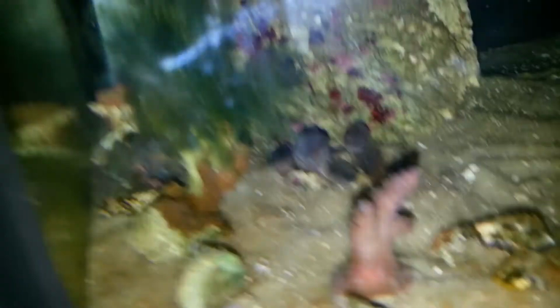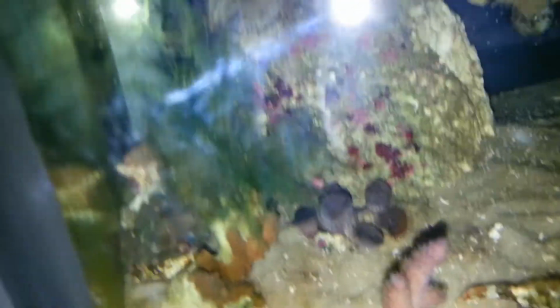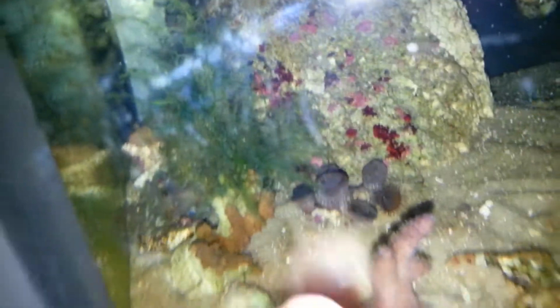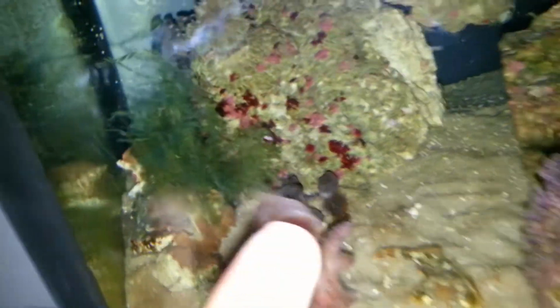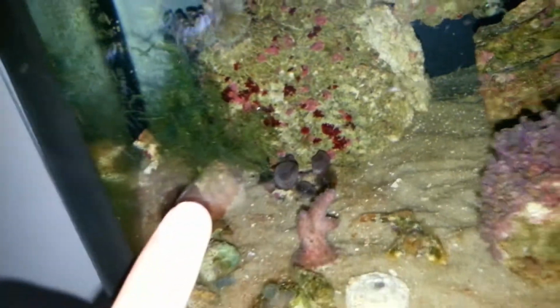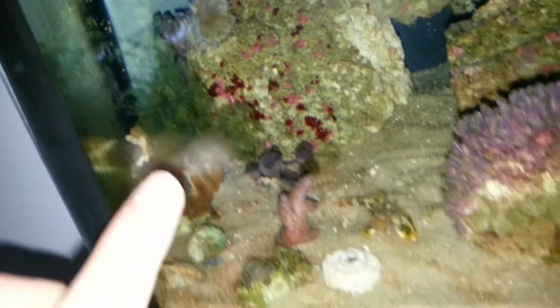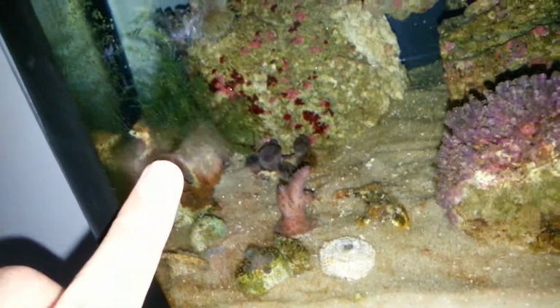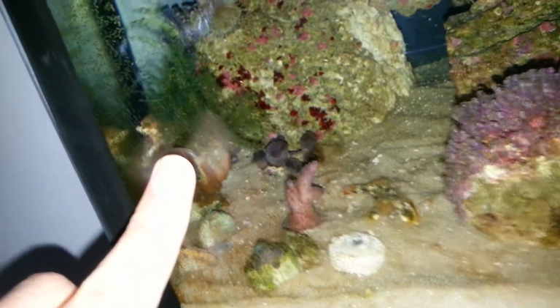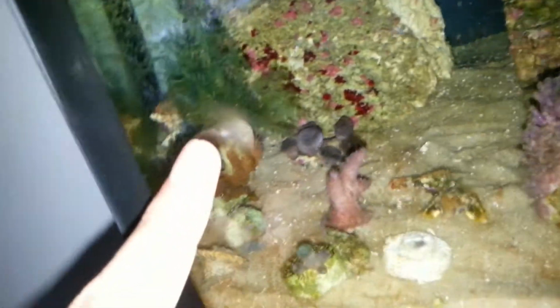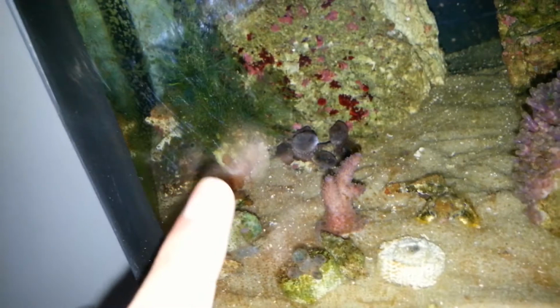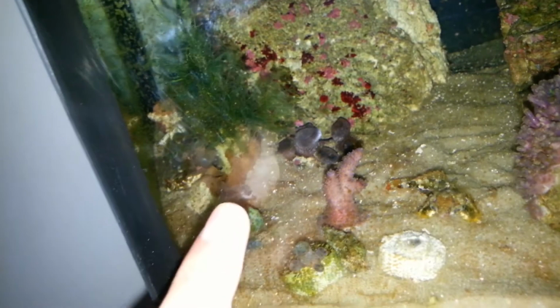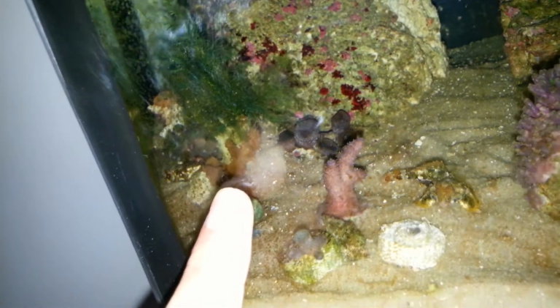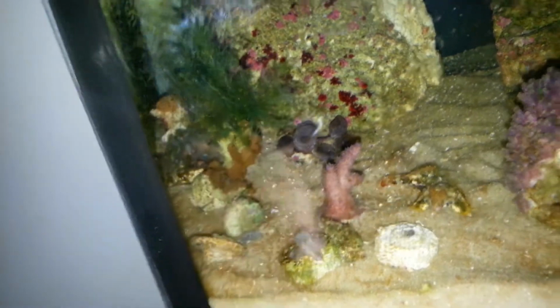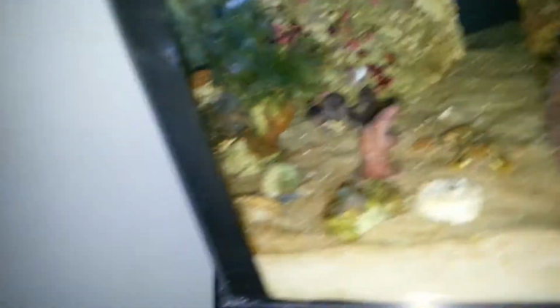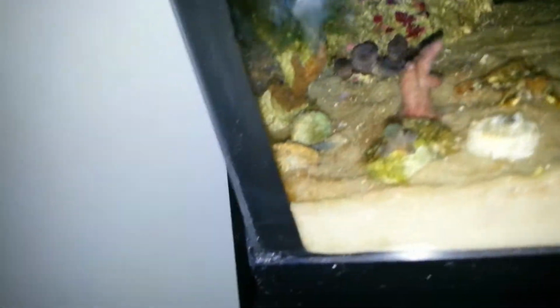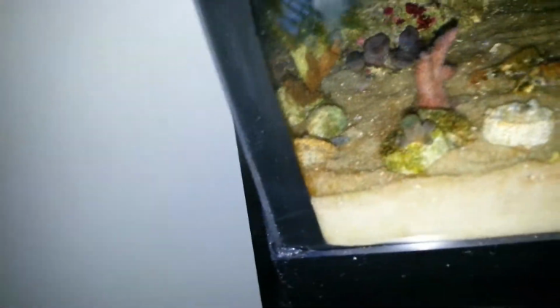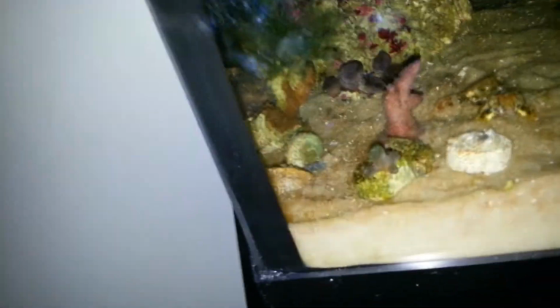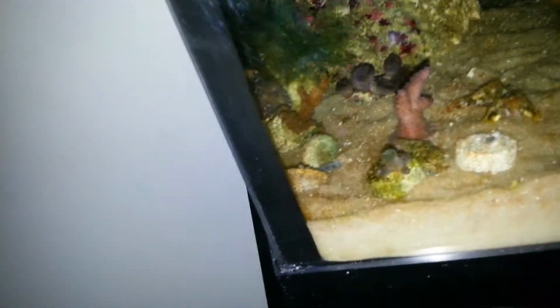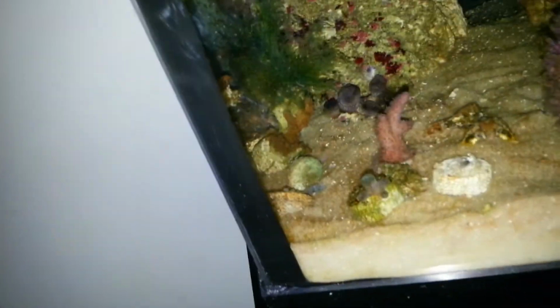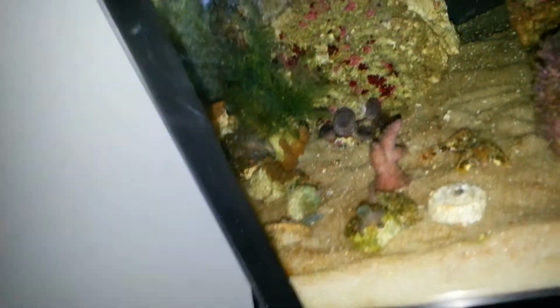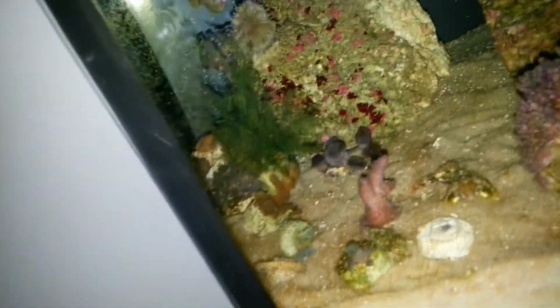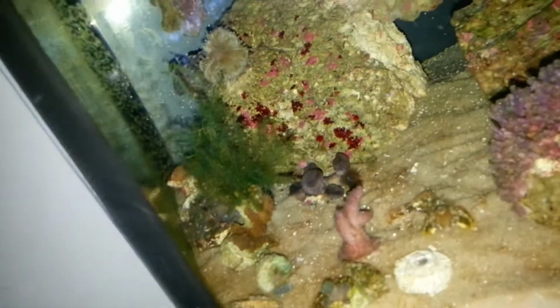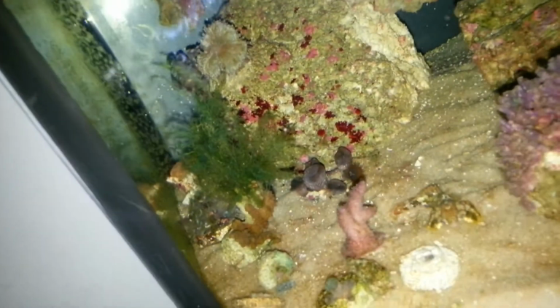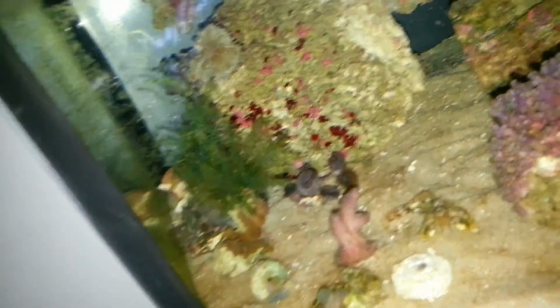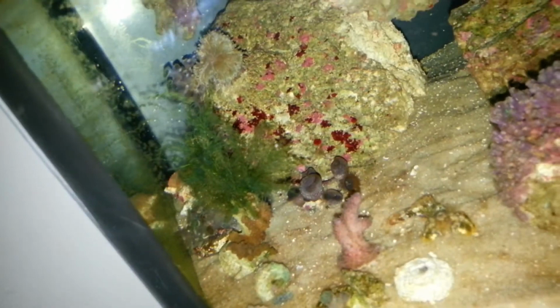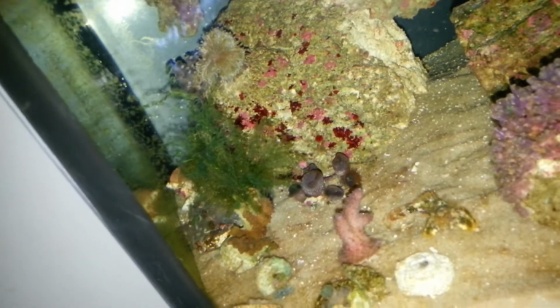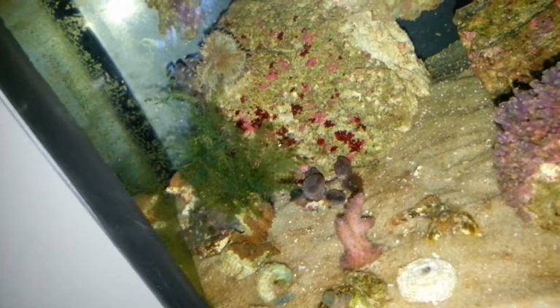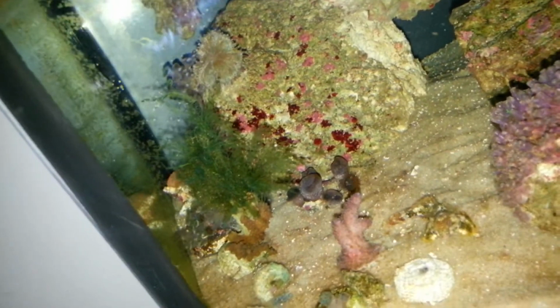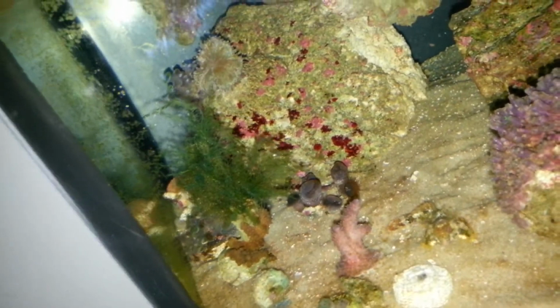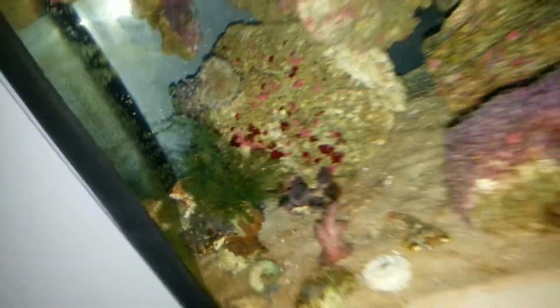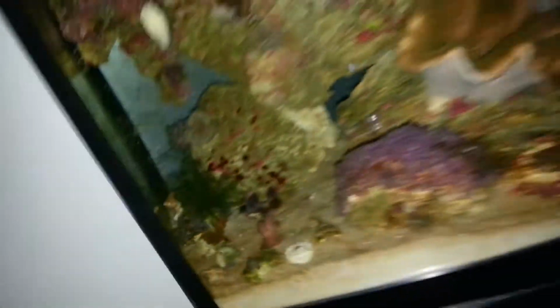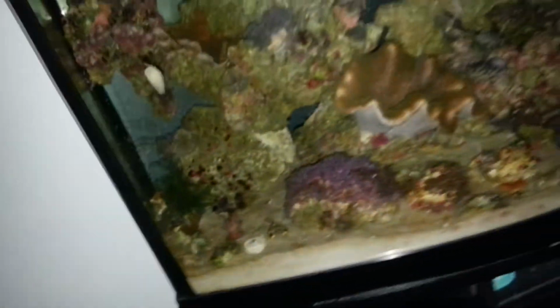This one over here is growing this crazy hair algae. I'm going to throw this coral in the garbage. It's pretty much browned out when I bought it. I thought it would come back to life, but it's been bad ever since I bought it, so I'm just going to throw that out.